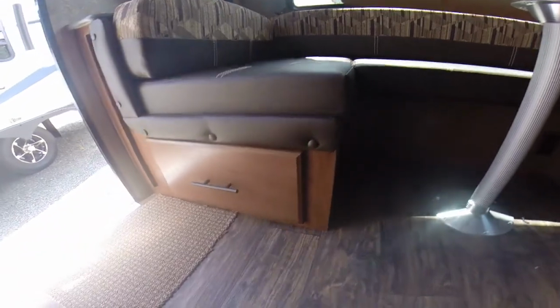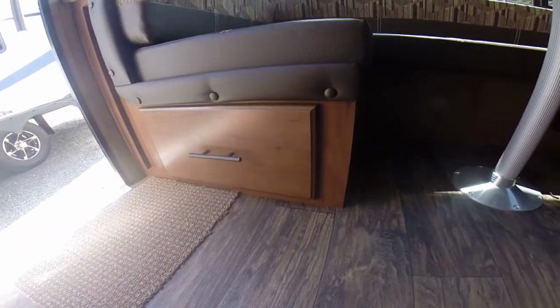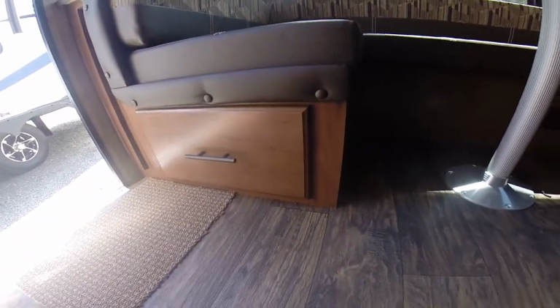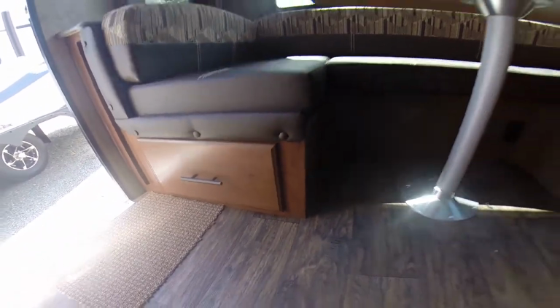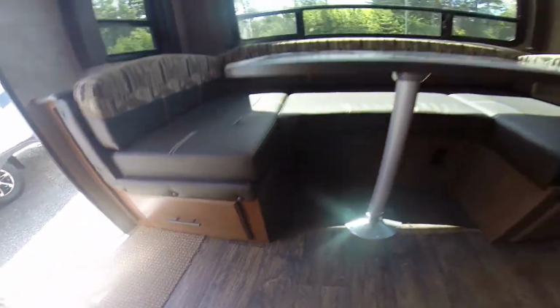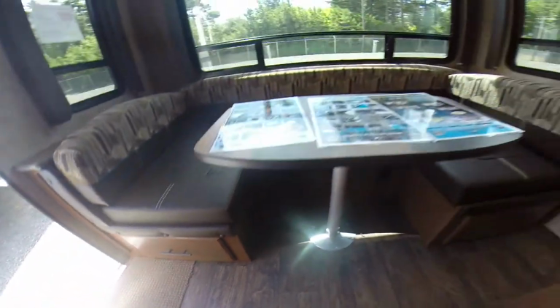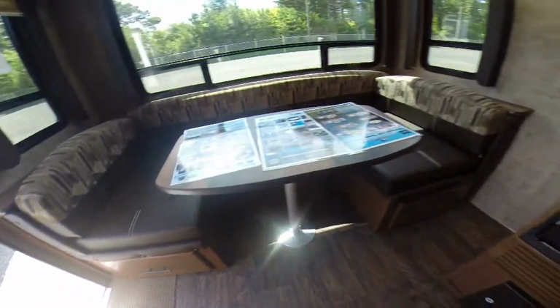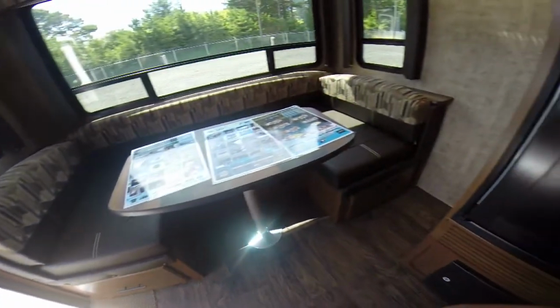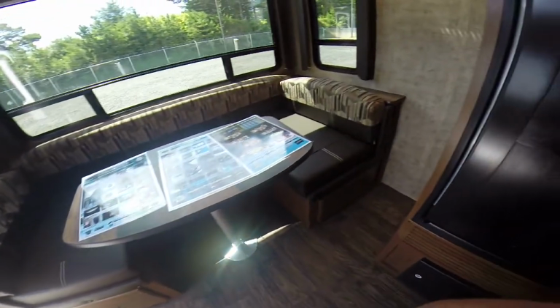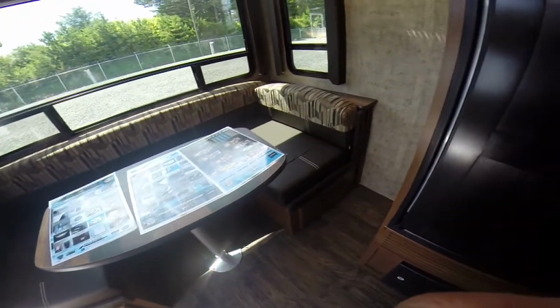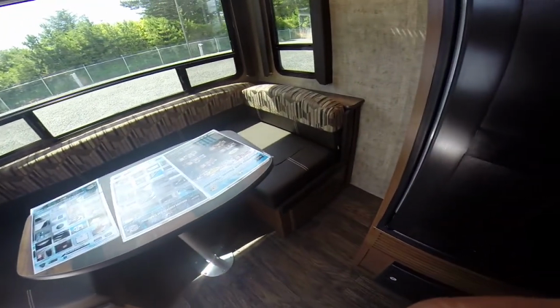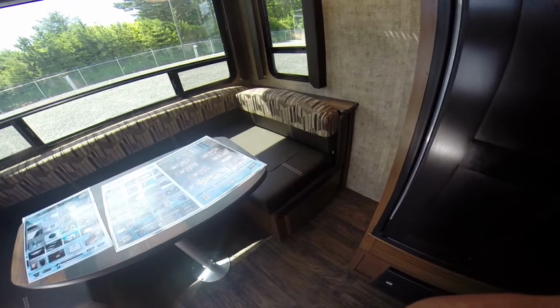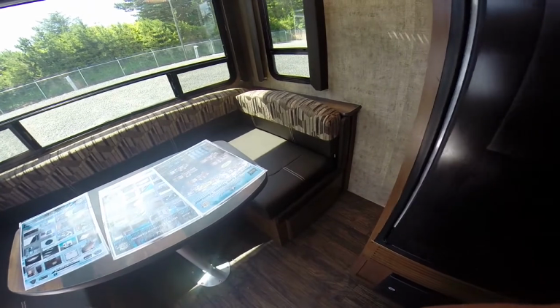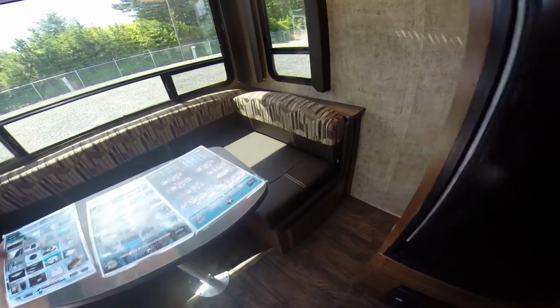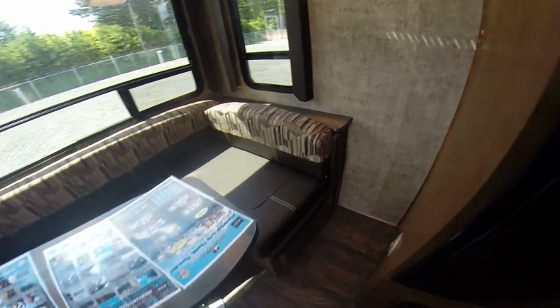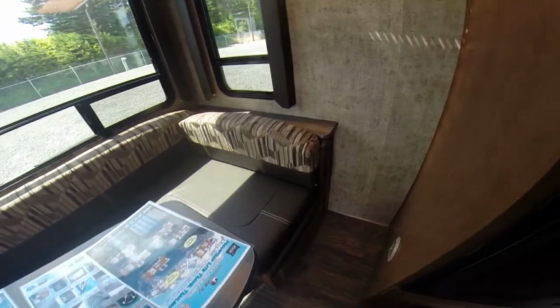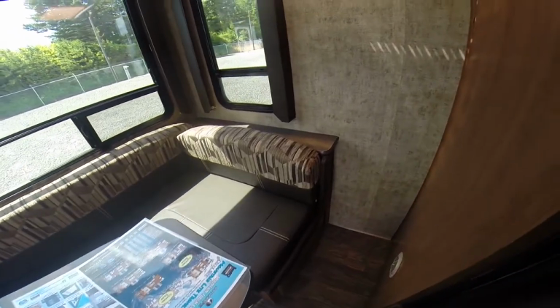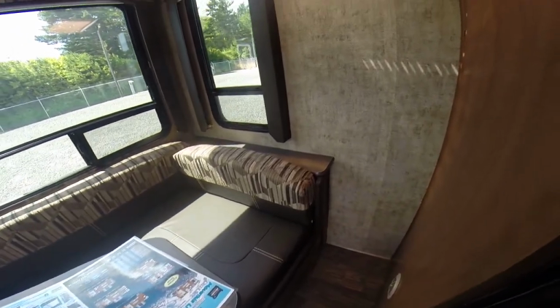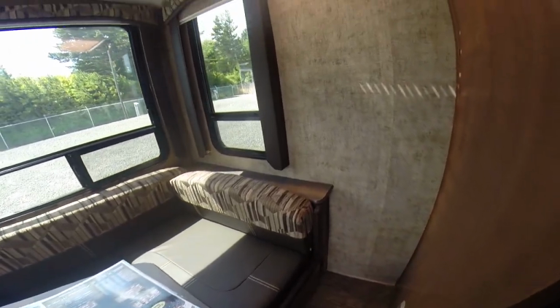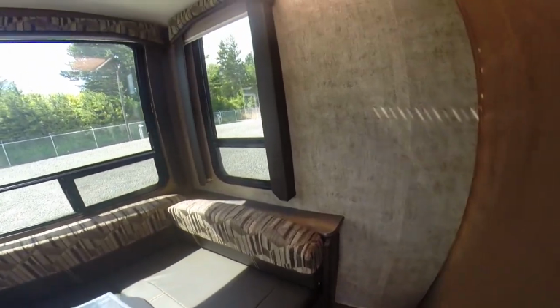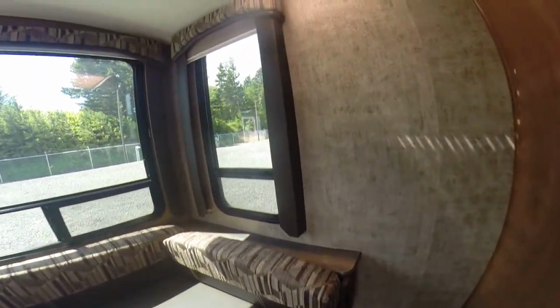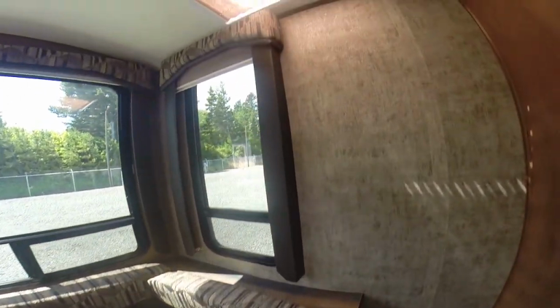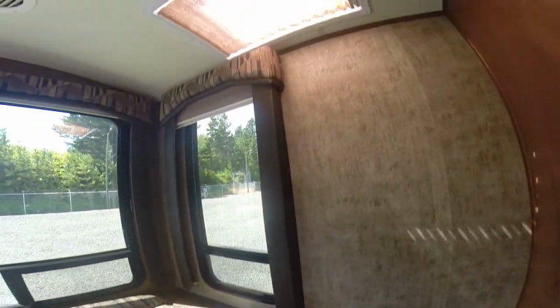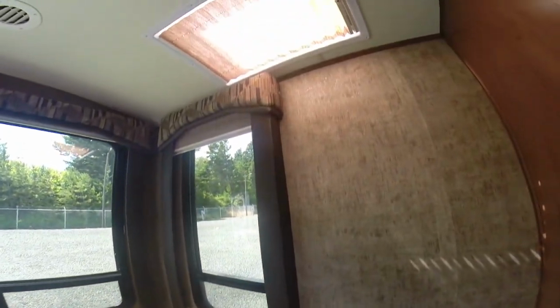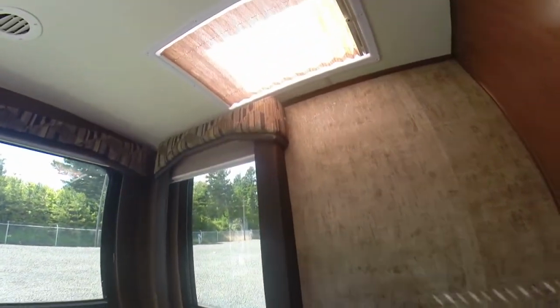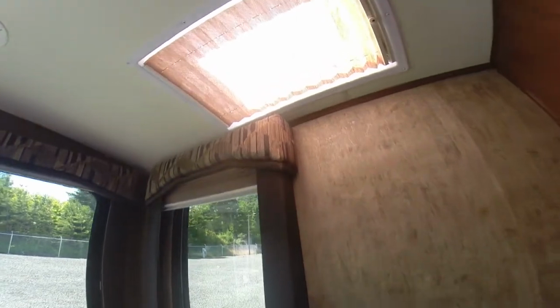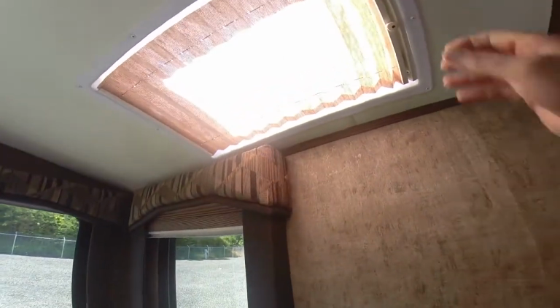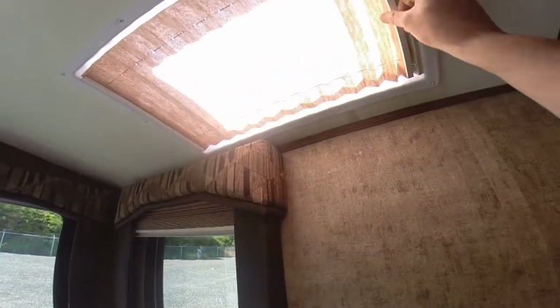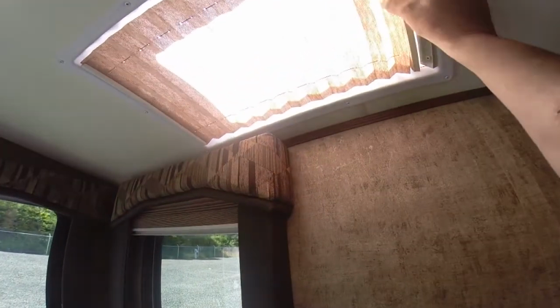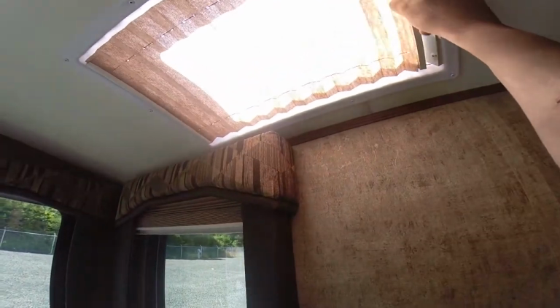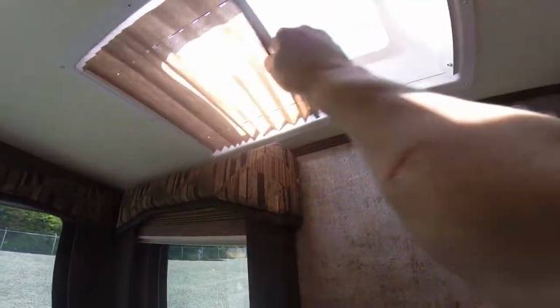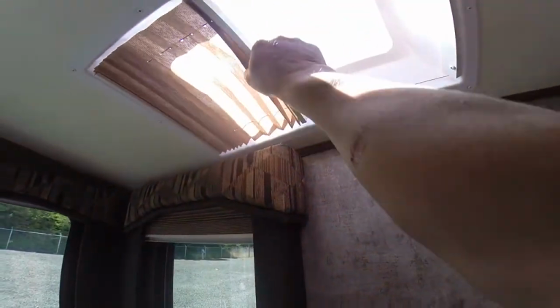We've got storage underneath — just a hole into the RV. This back end of the RV is committed to the view, the dining, and the seating. Overhead skylights with day-night shades.